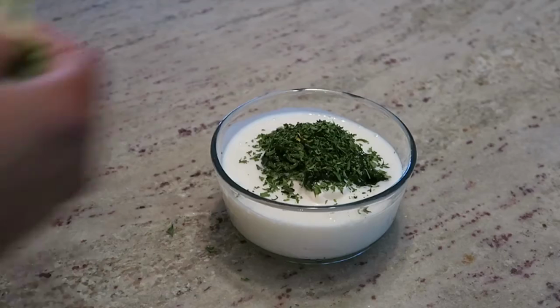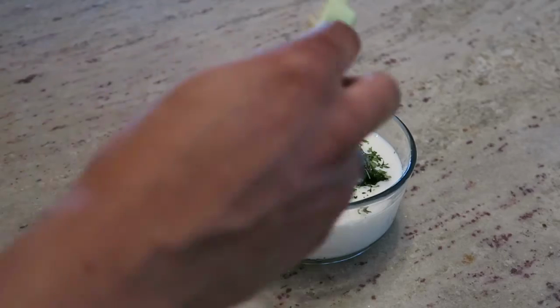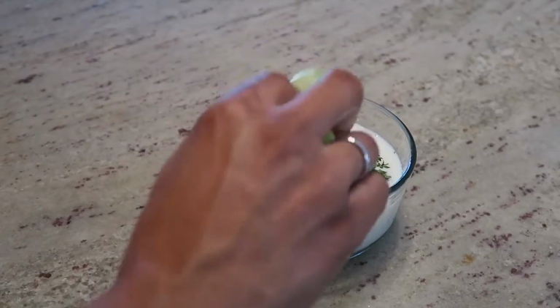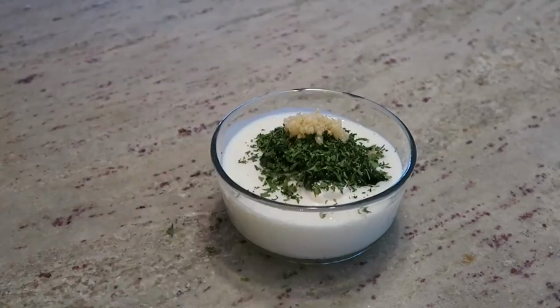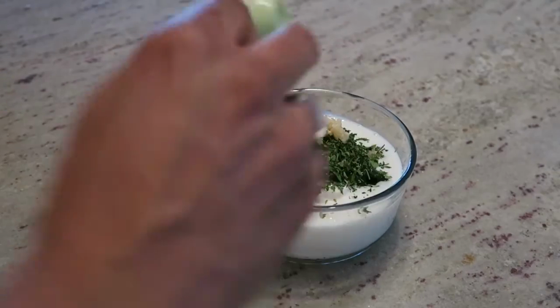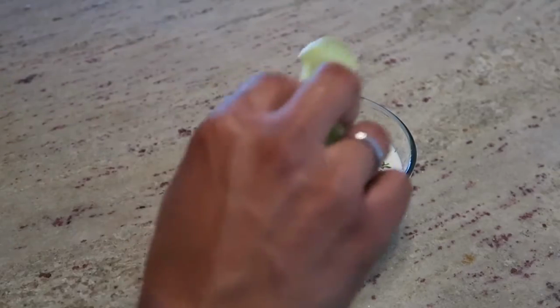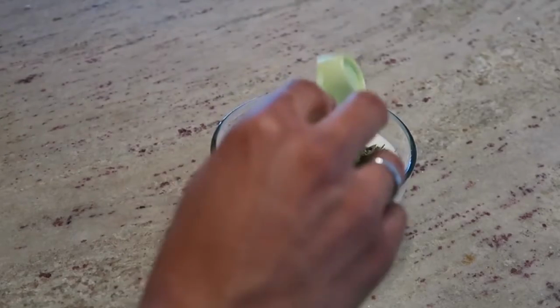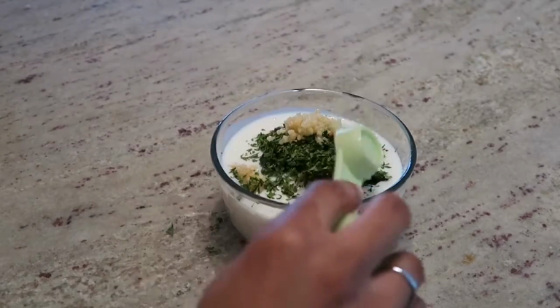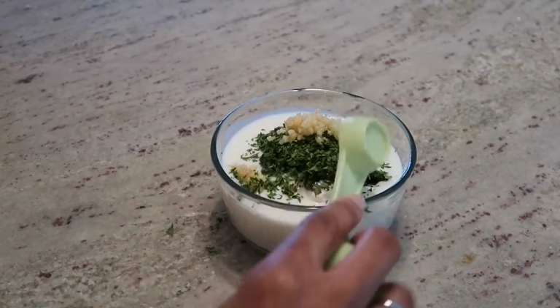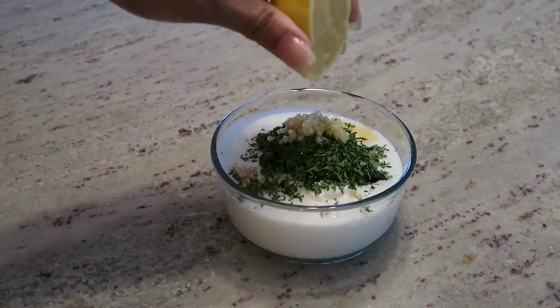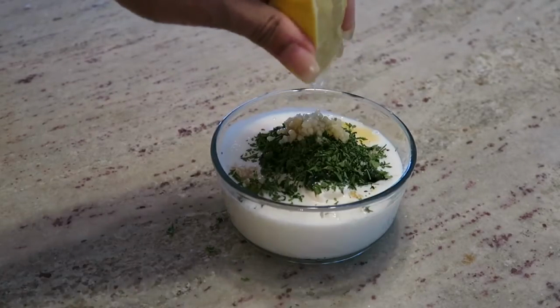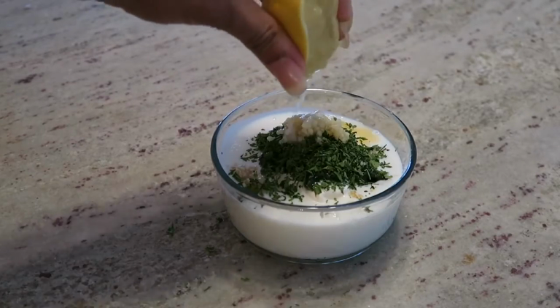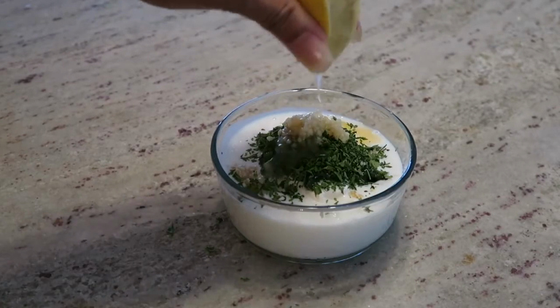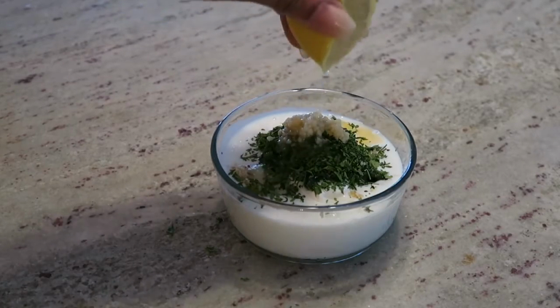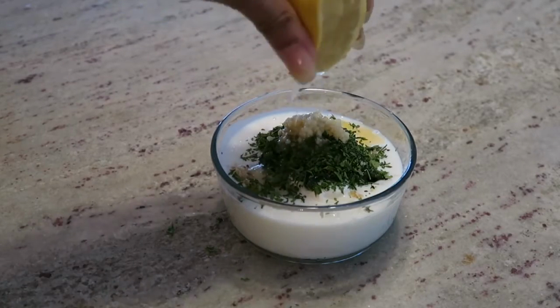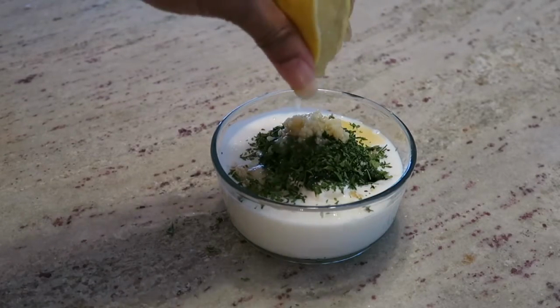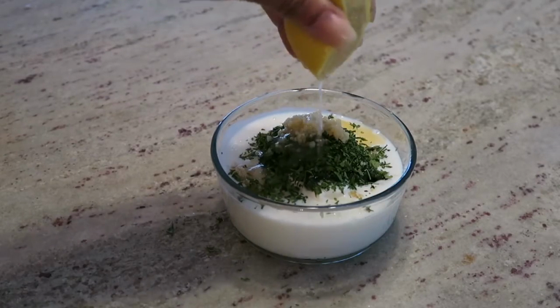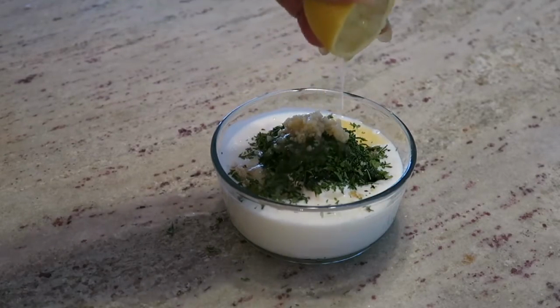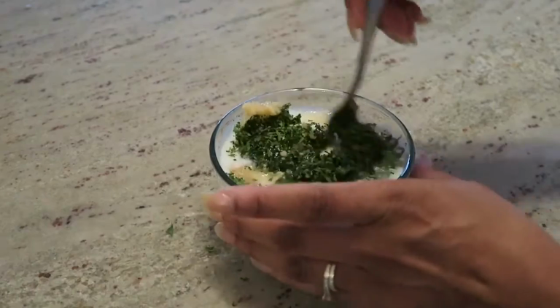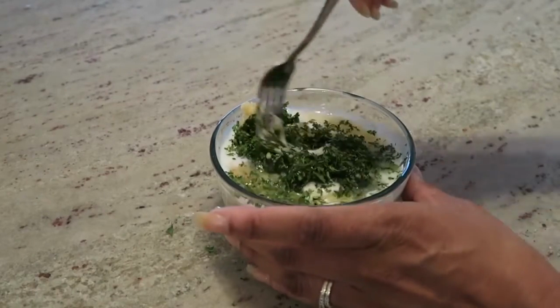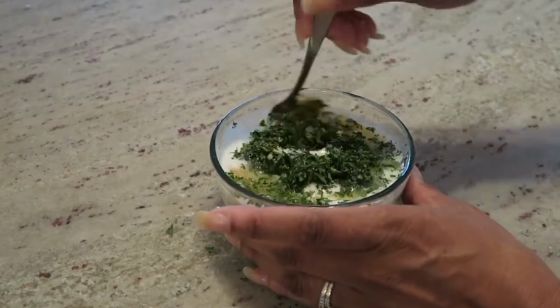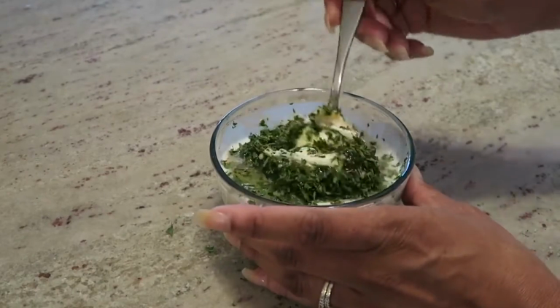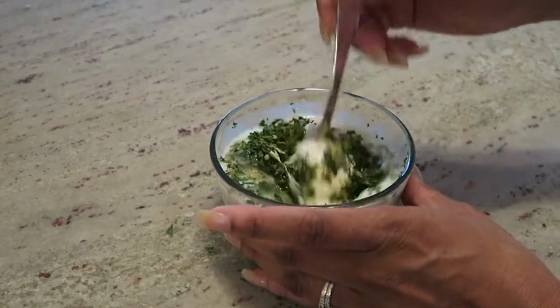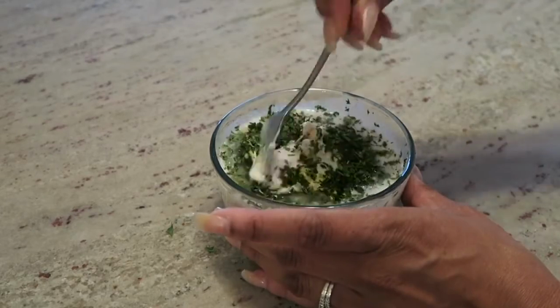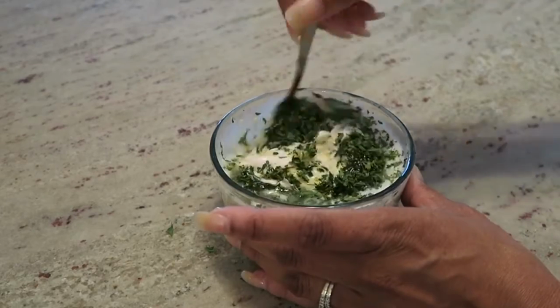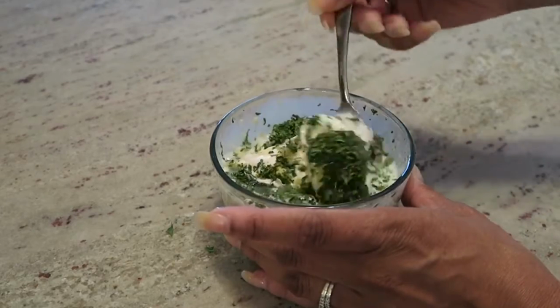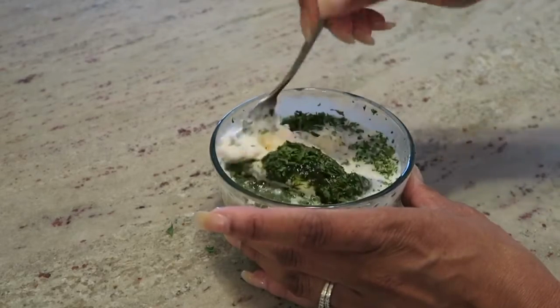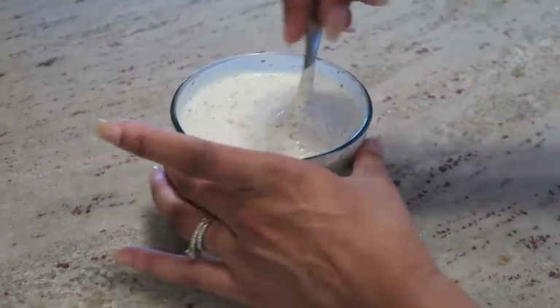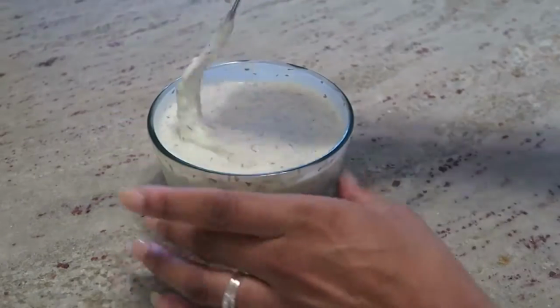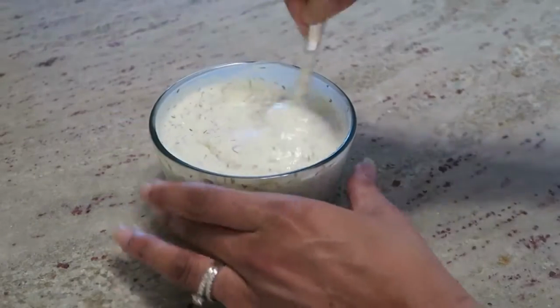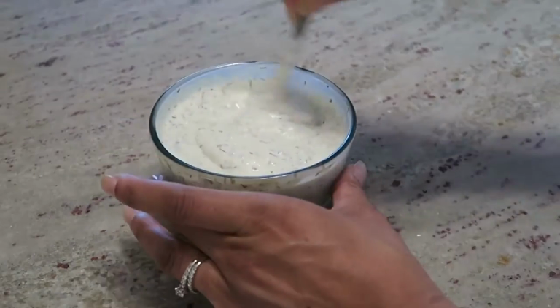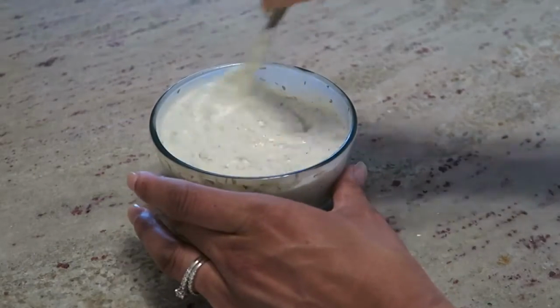Next, add two teaspoons of minced garlic and juice from half a lemon. Stir to combine everything together and then it's all done.